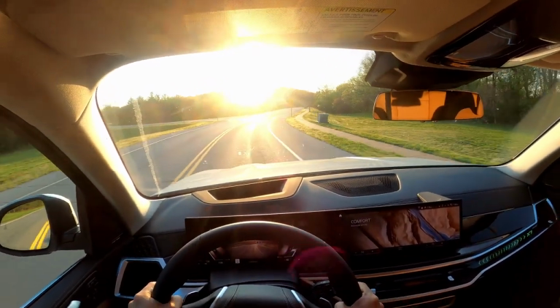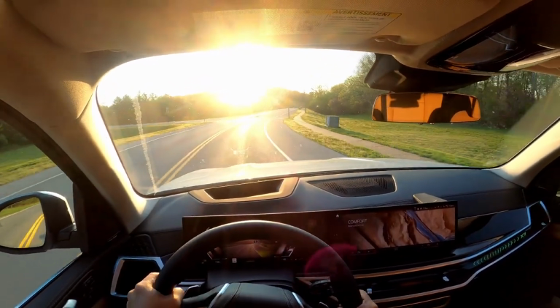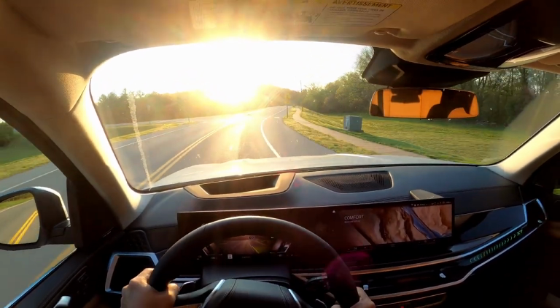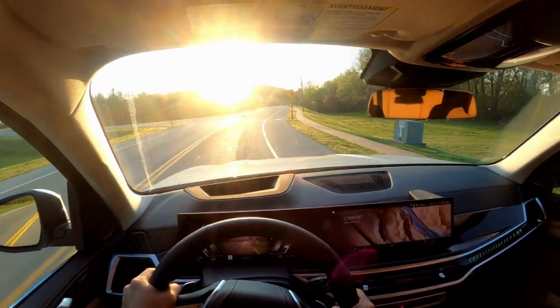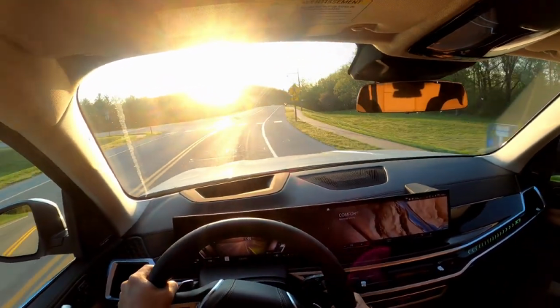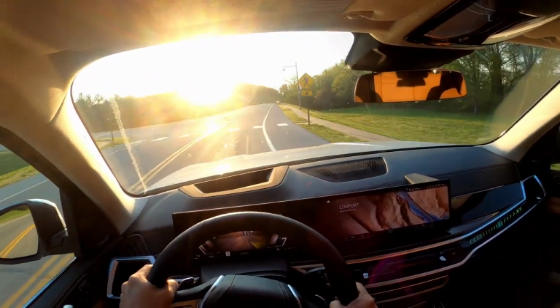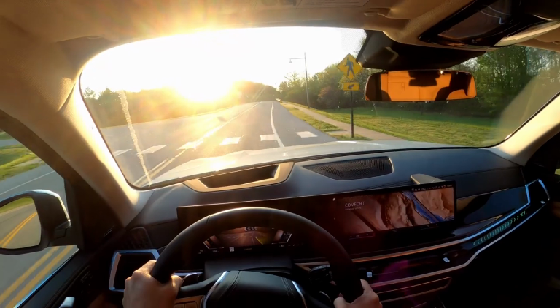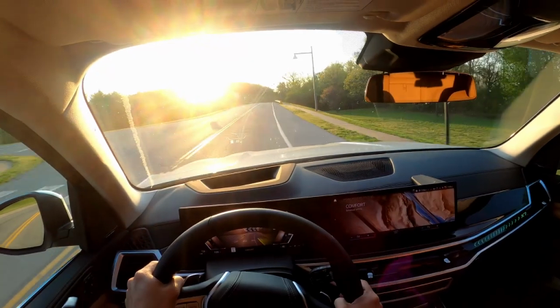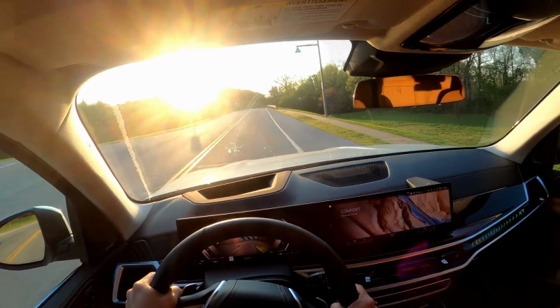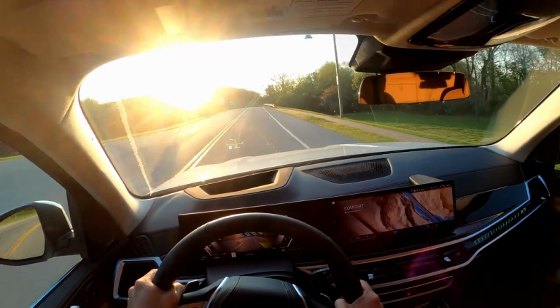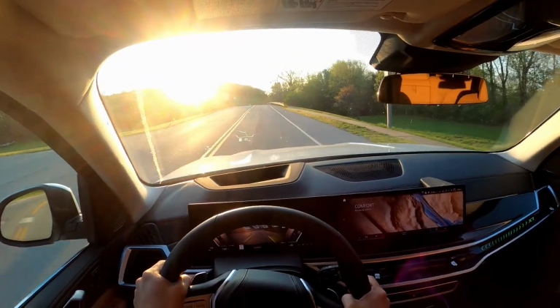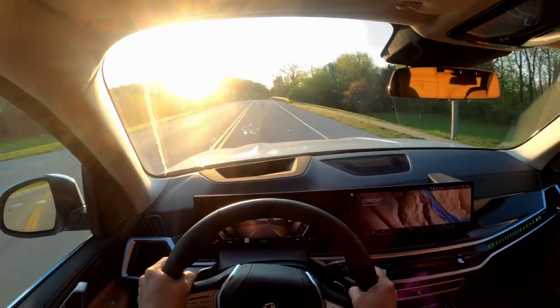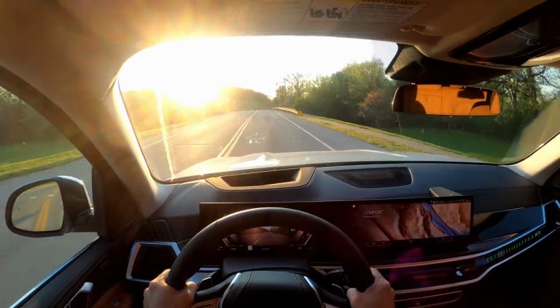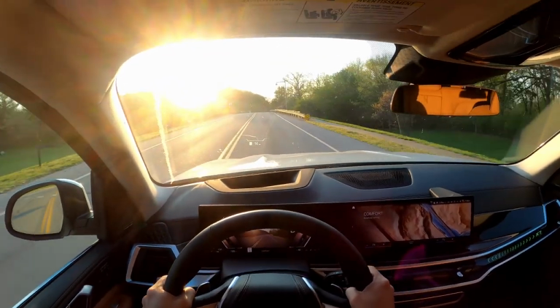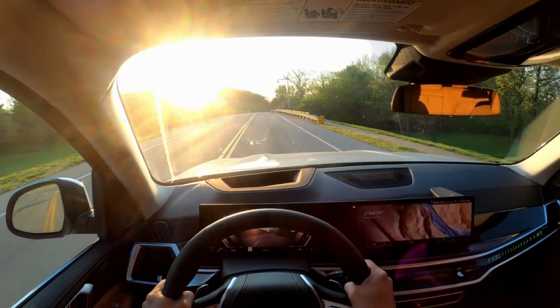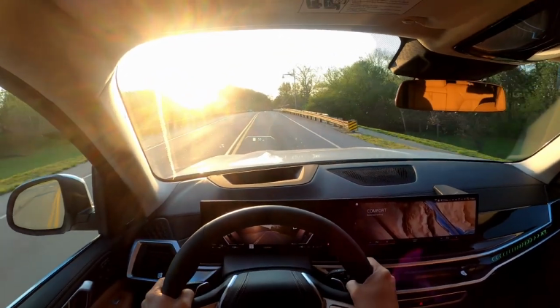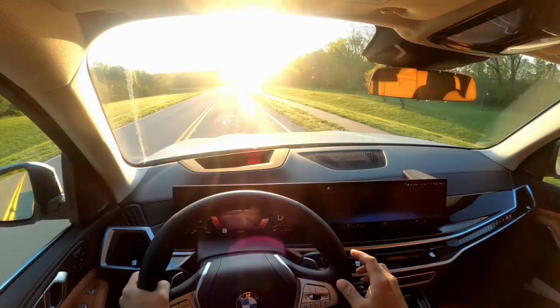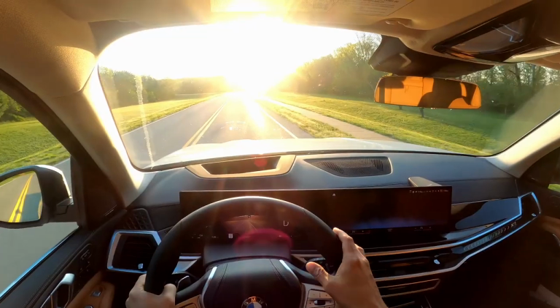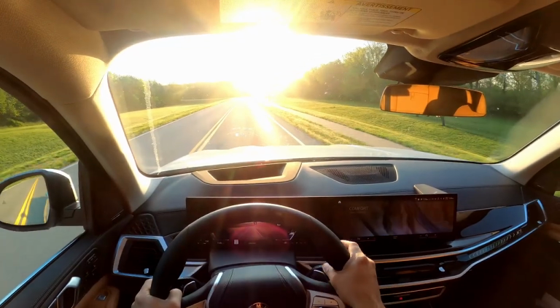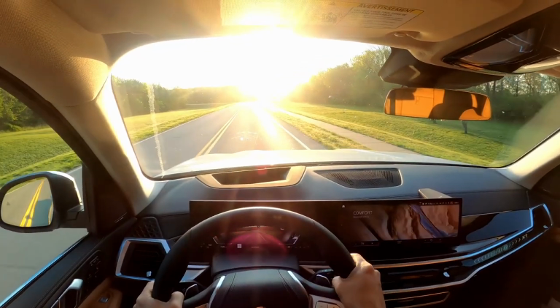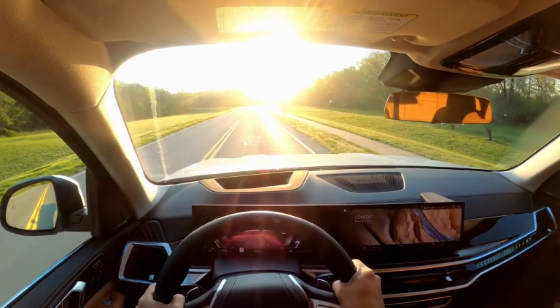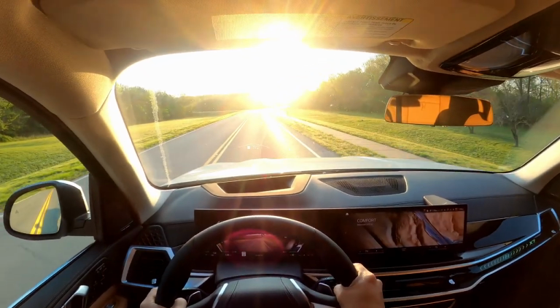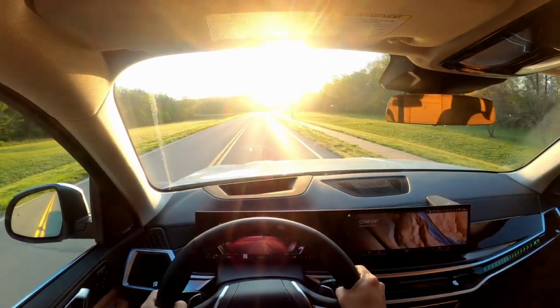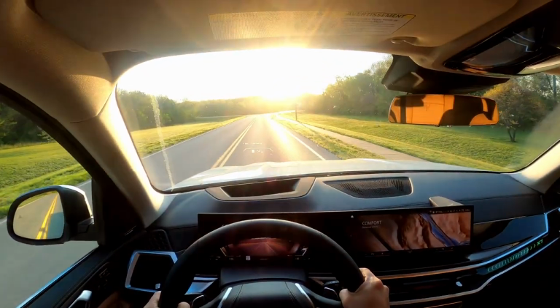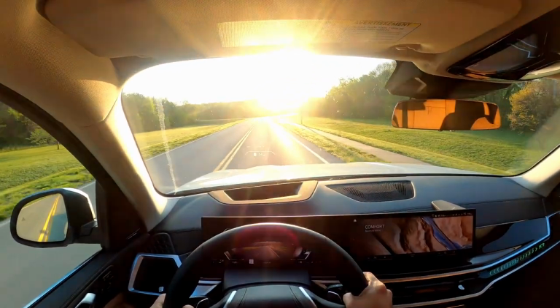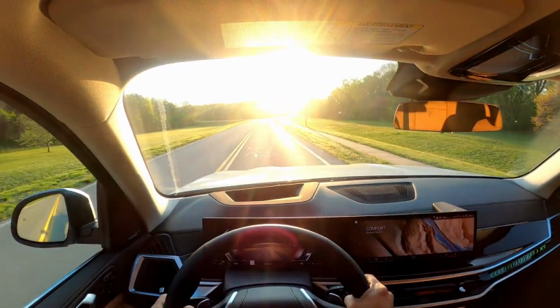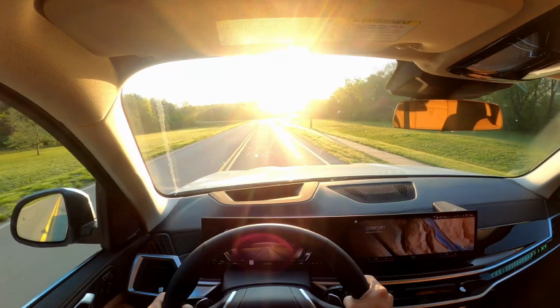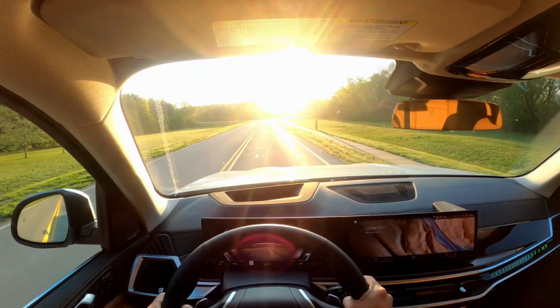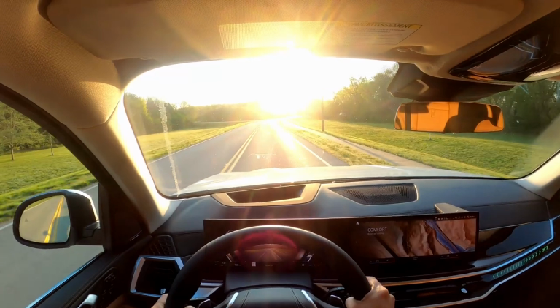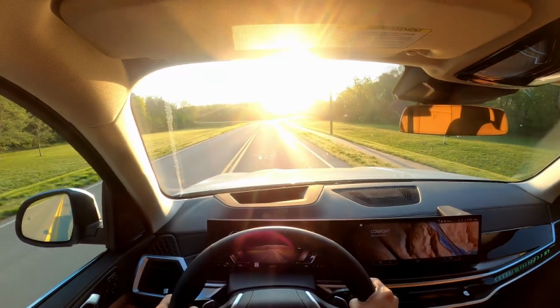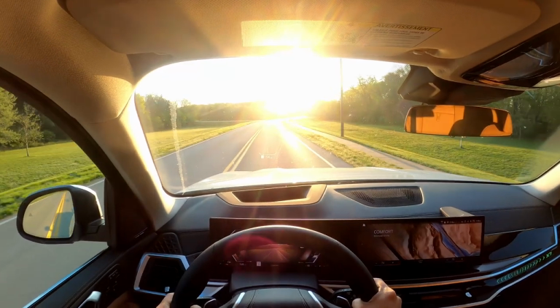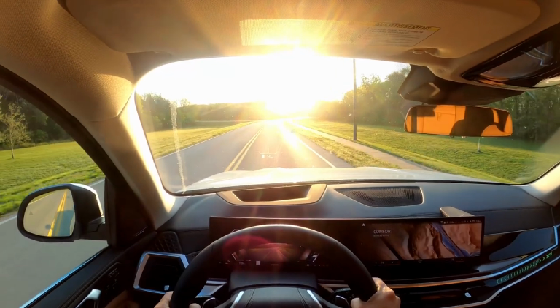It almost feels like a 450-horsepower car. BMW has been known to under-report their horsepower numbers. But where this car really excels is in its comfort setting, where it's very comfortable.